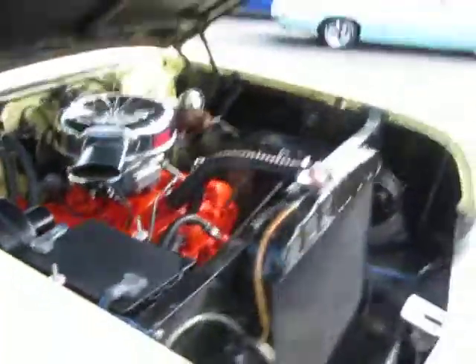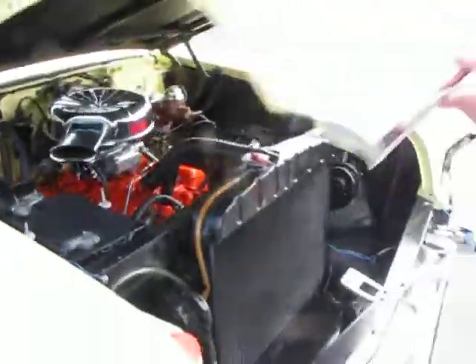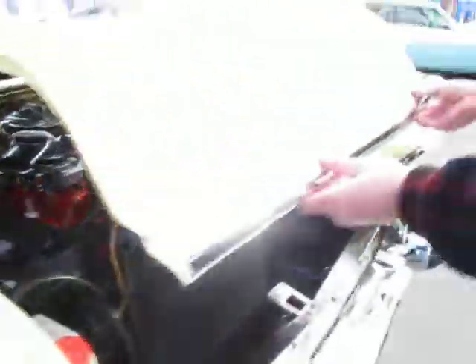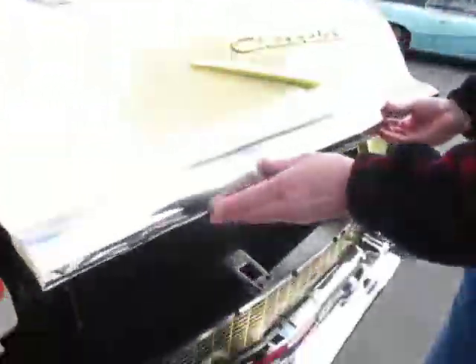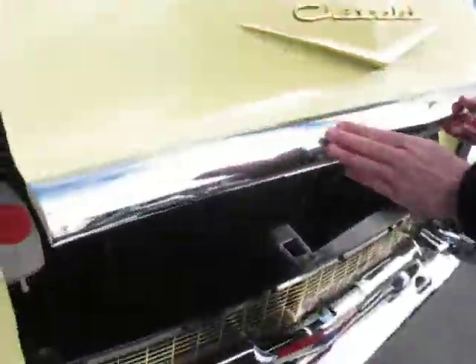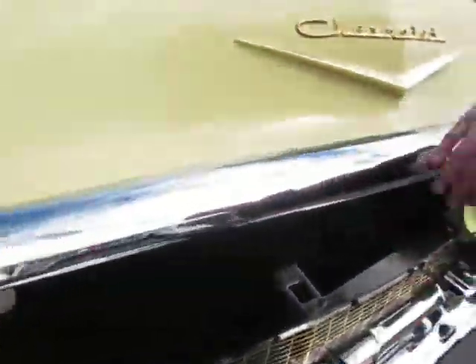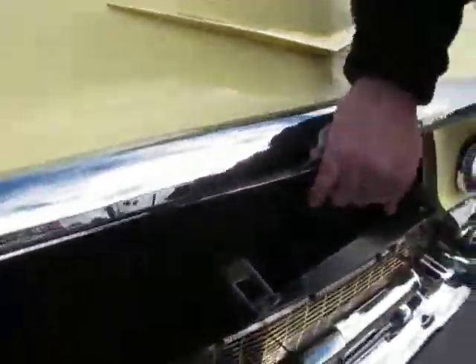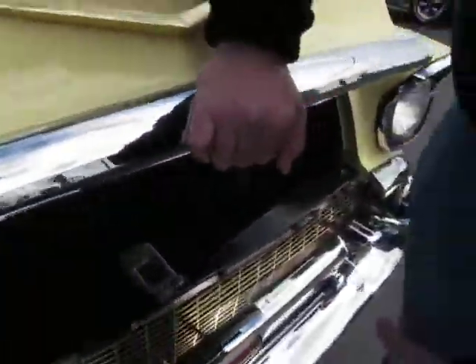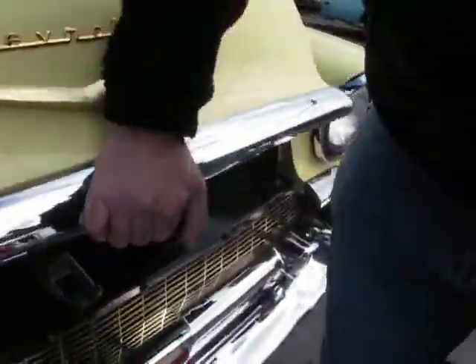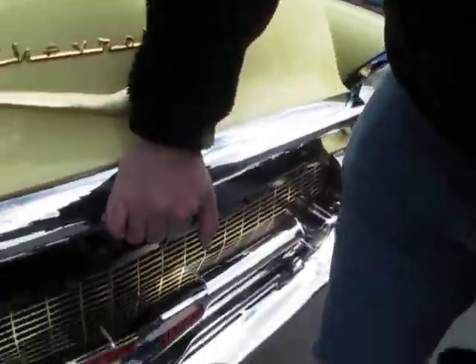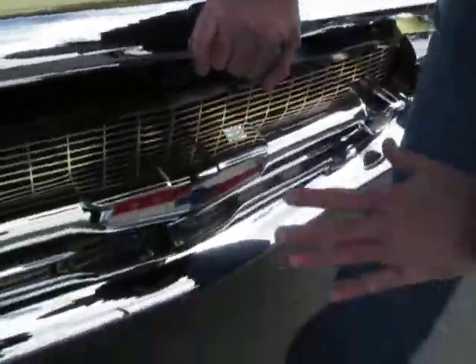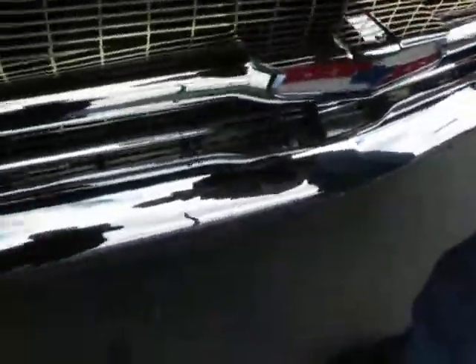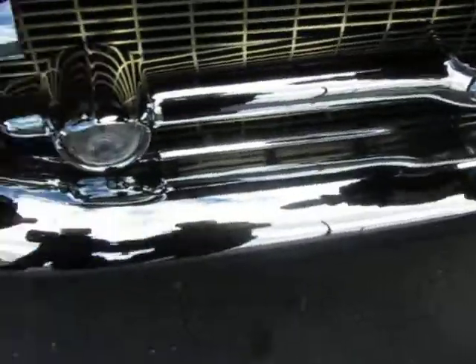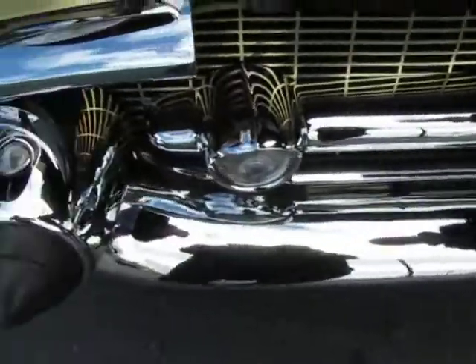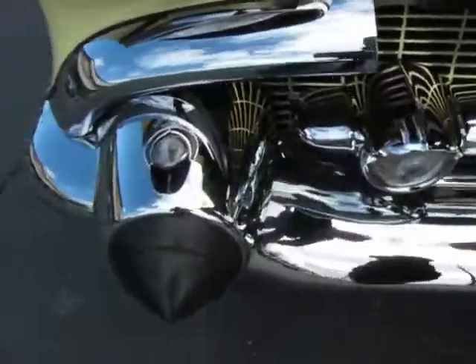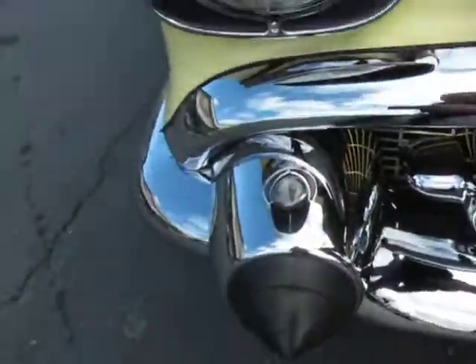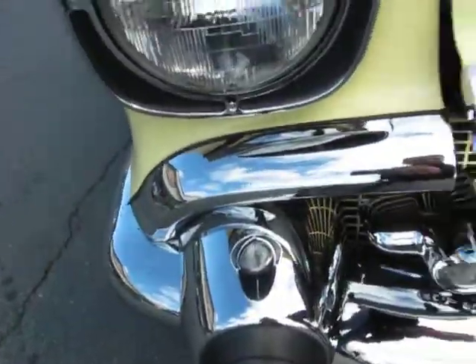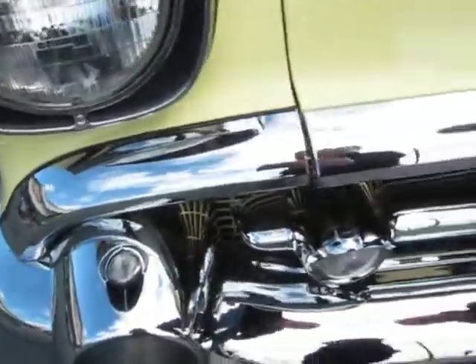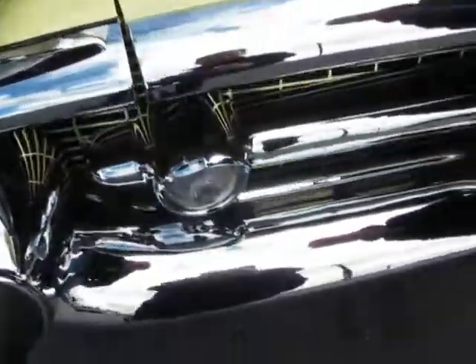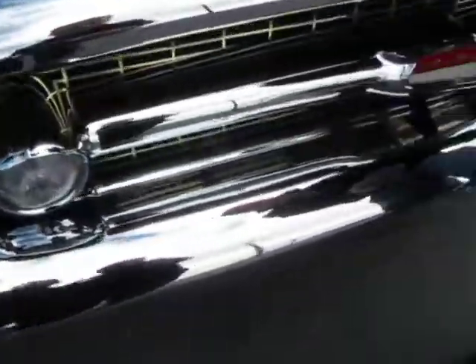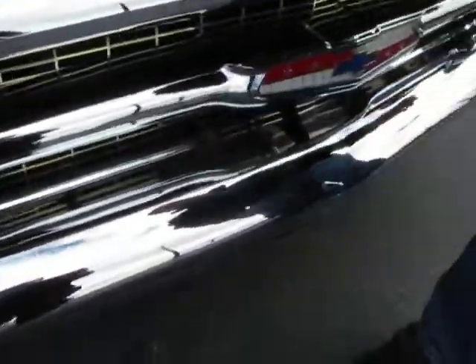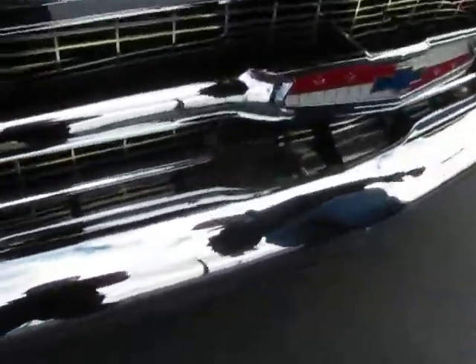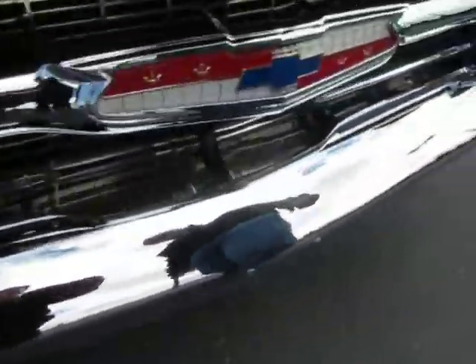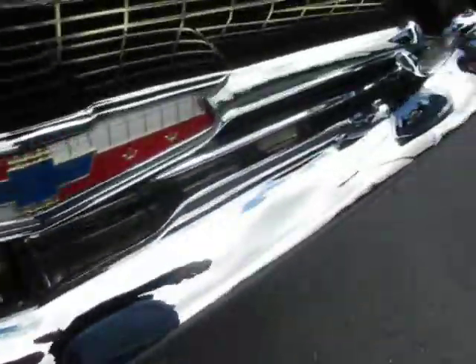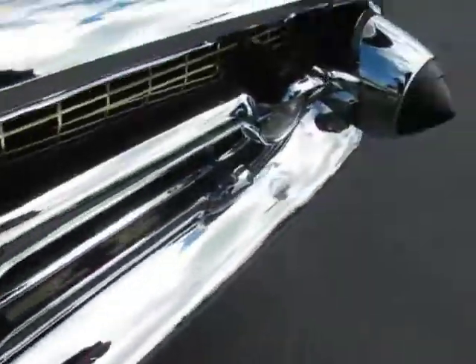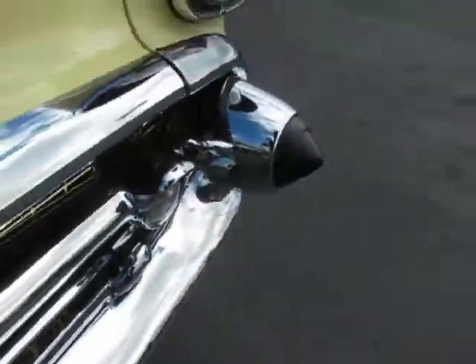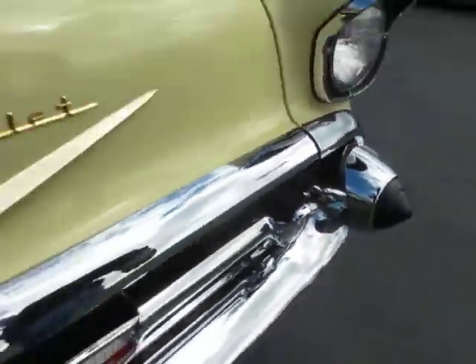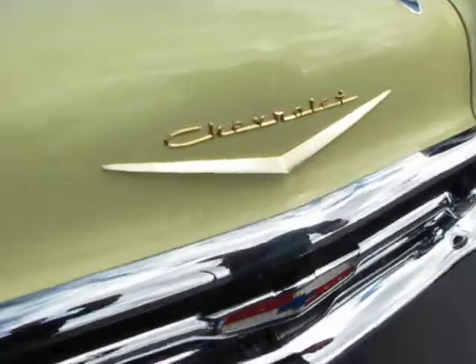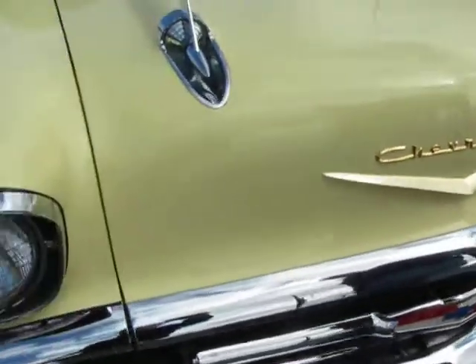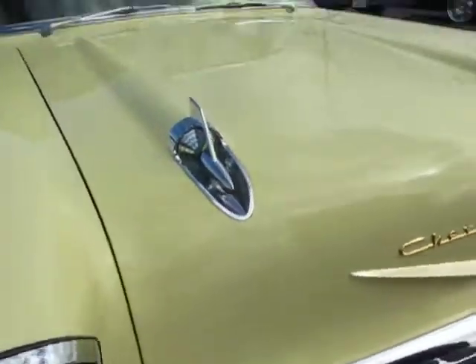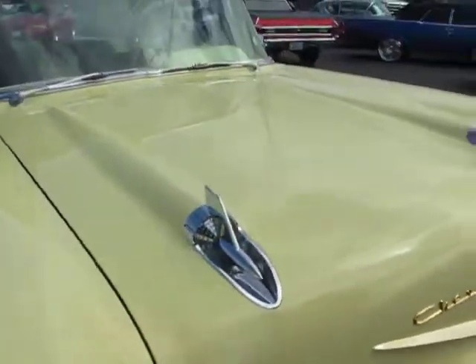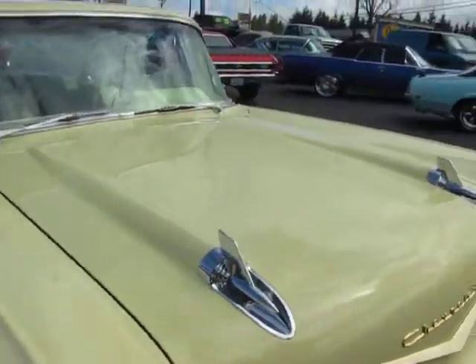Look at all the new chrome. New re-chrome bumper, grill. Just a nice California one-piece front bumper.